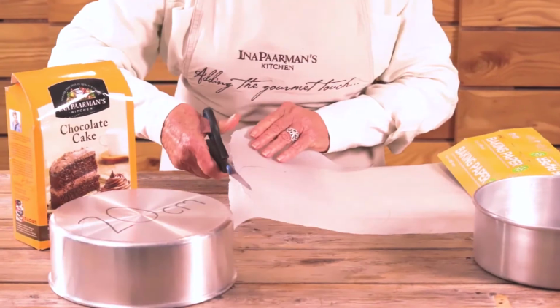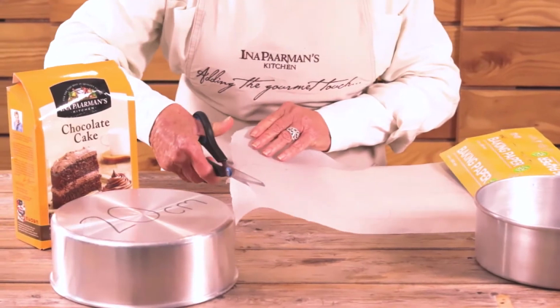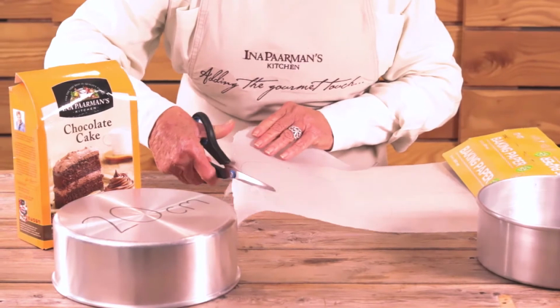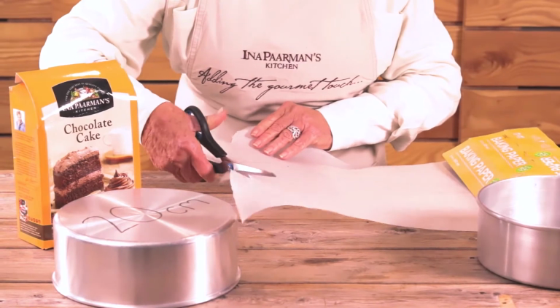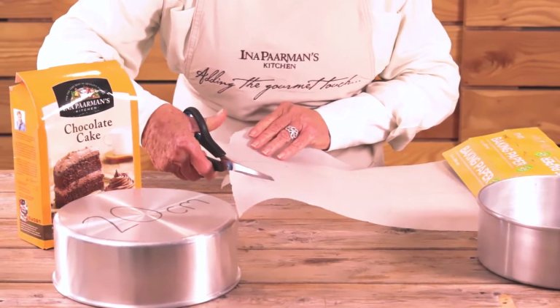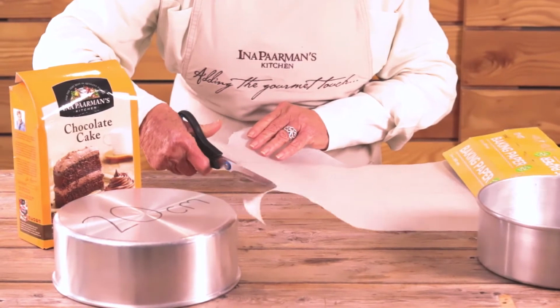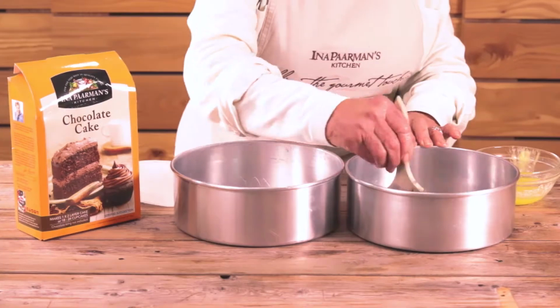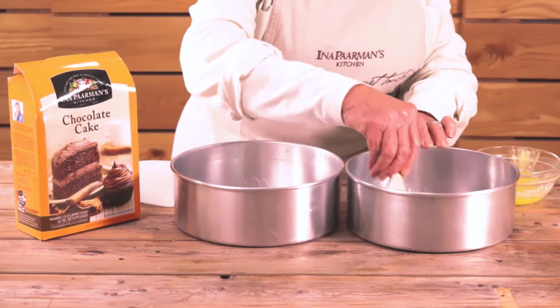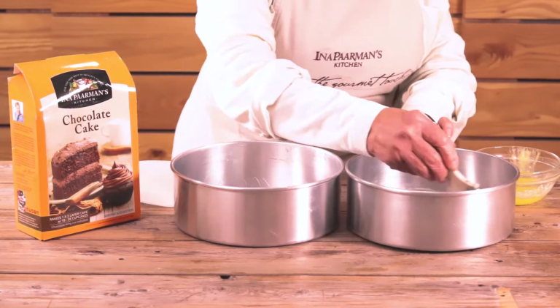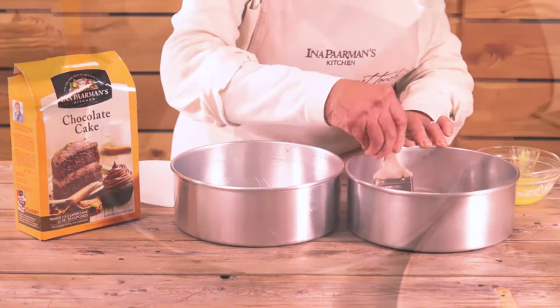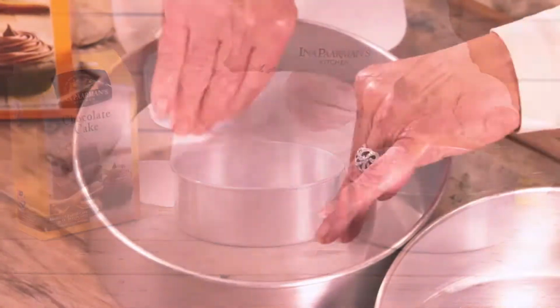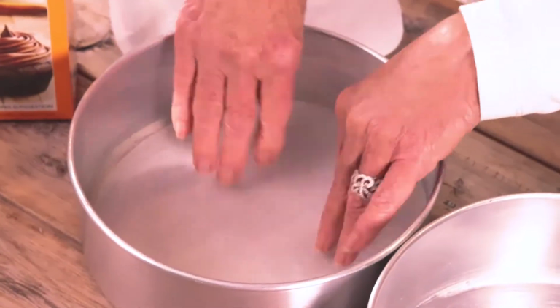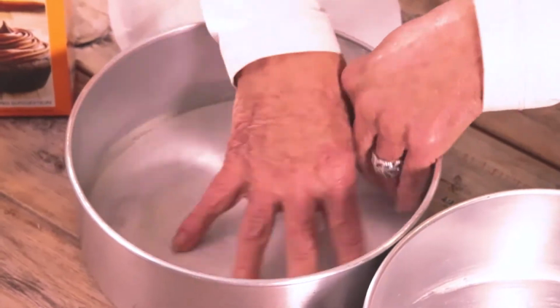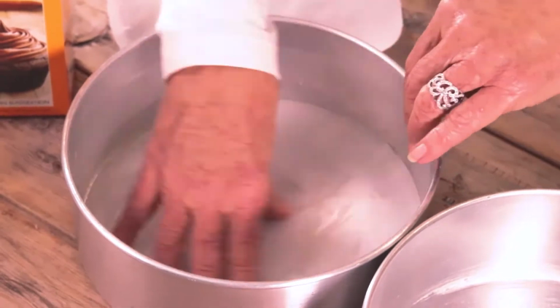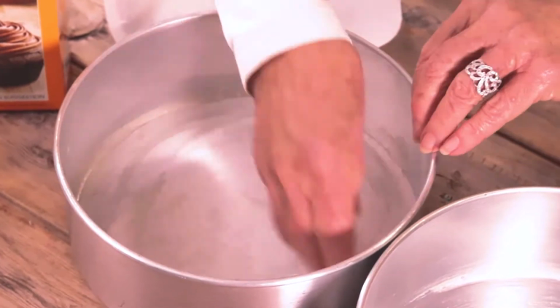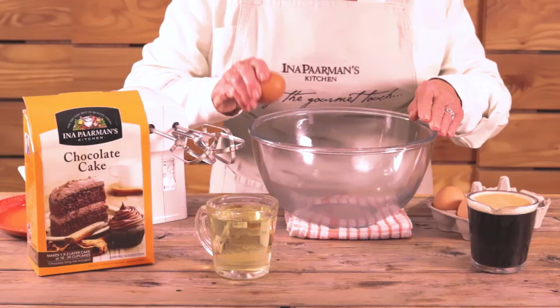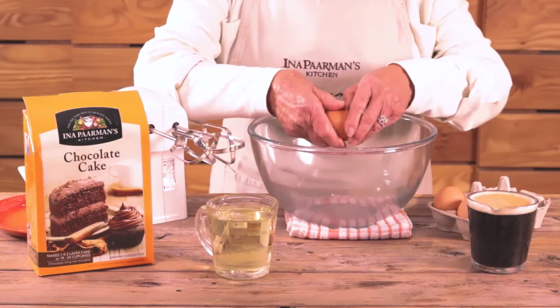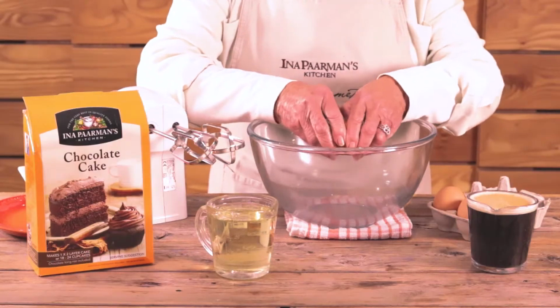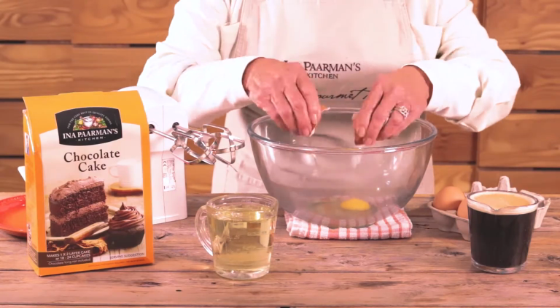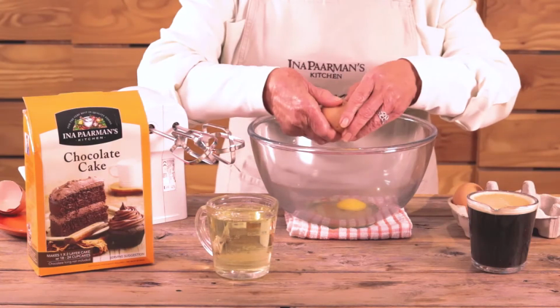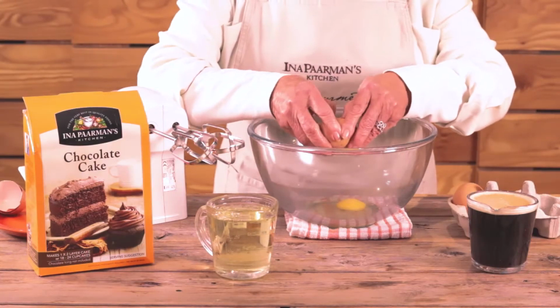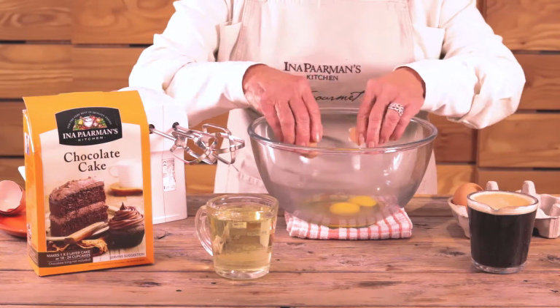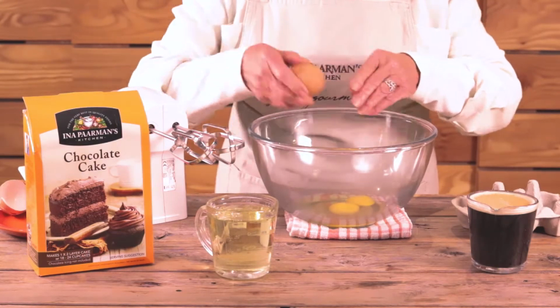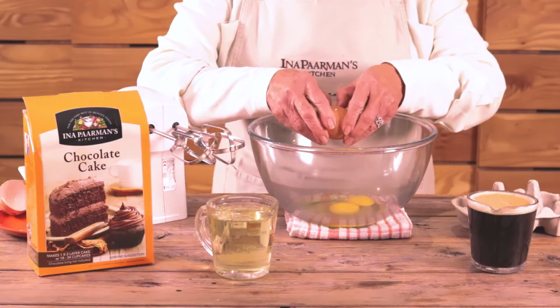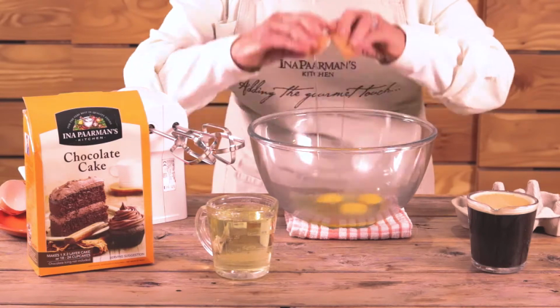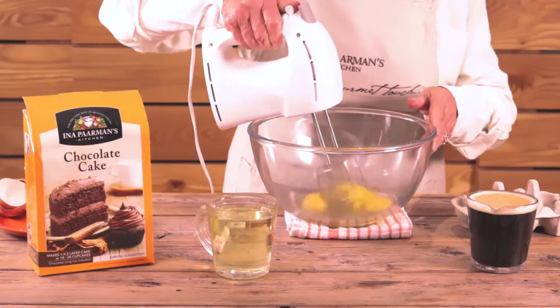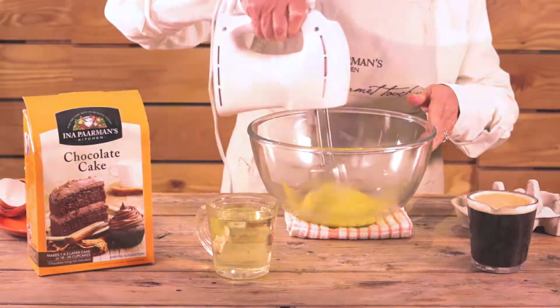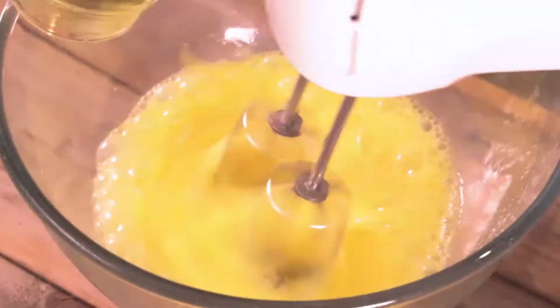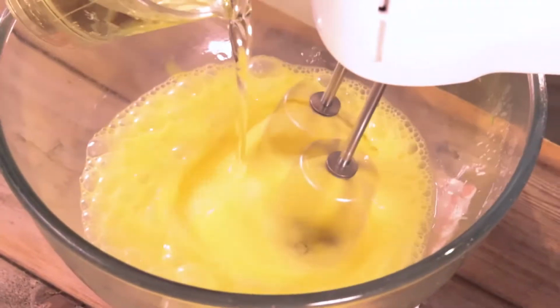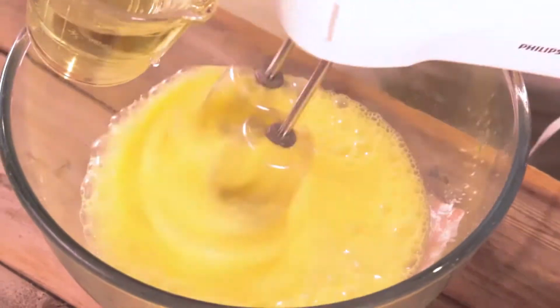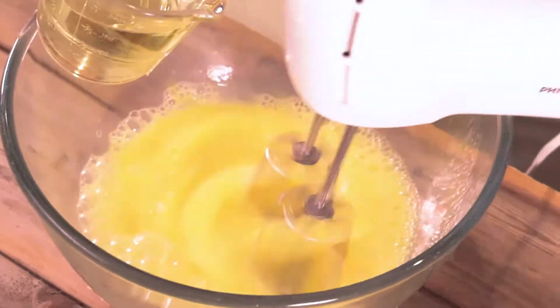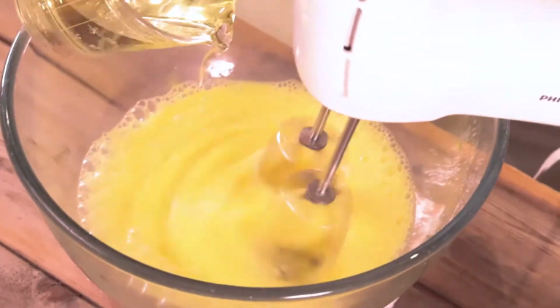Cut the baking paper to size, butter the pans and firmly line them with the baking paper. Break the eggs and beat well while slowly adding the oil.